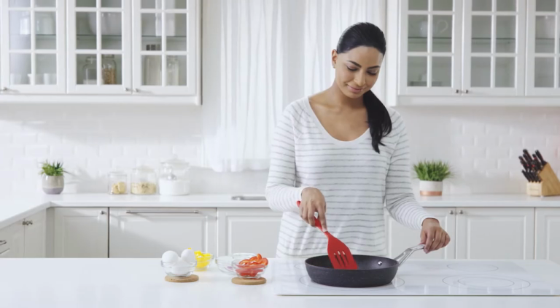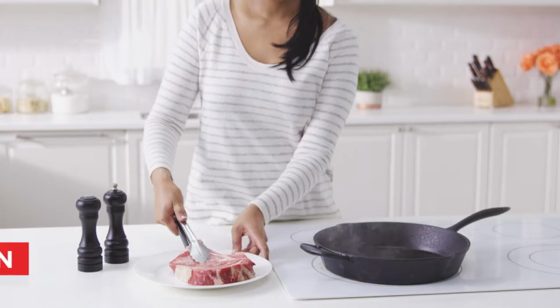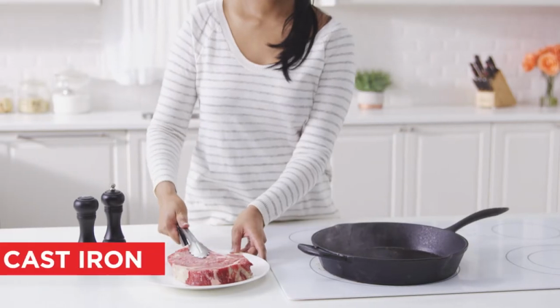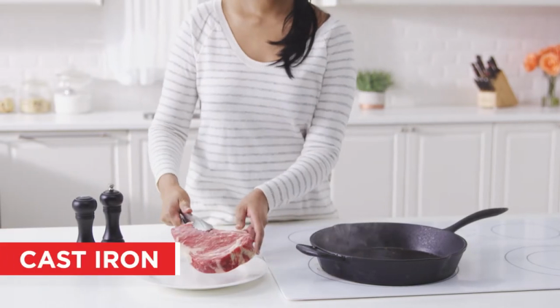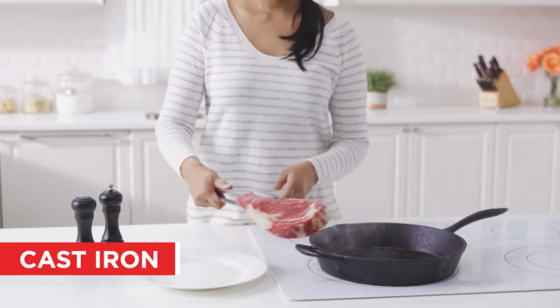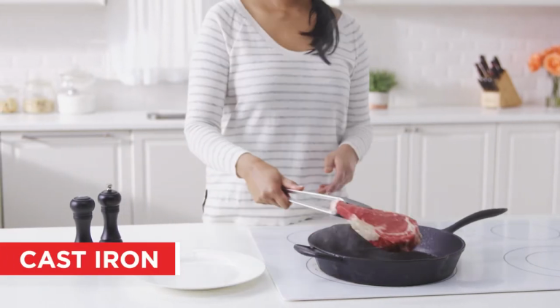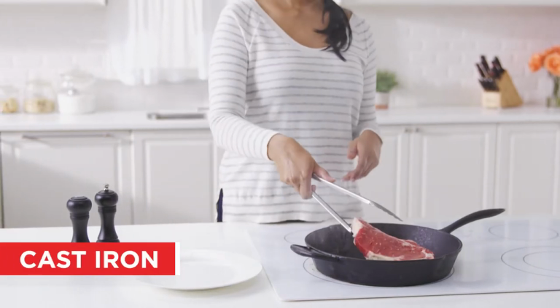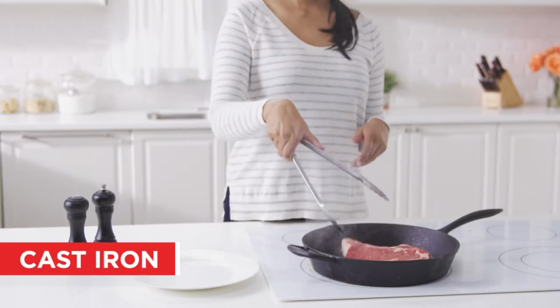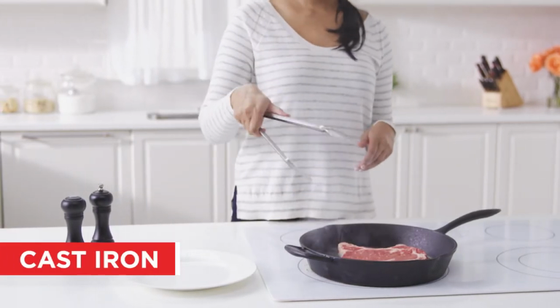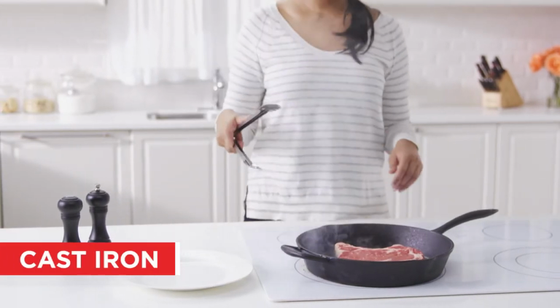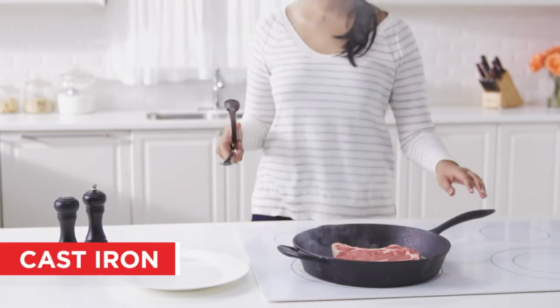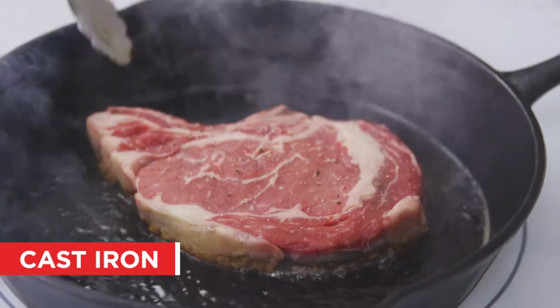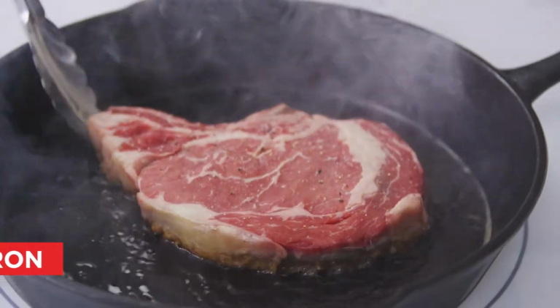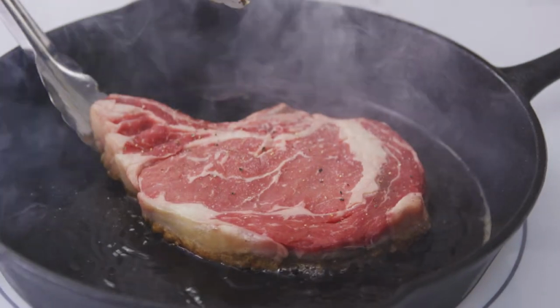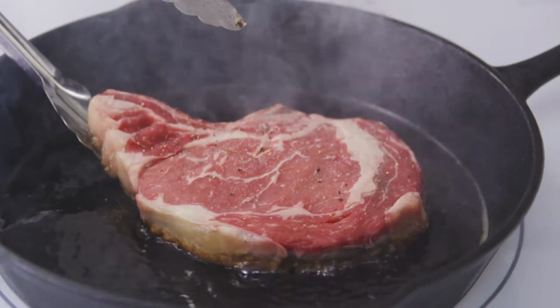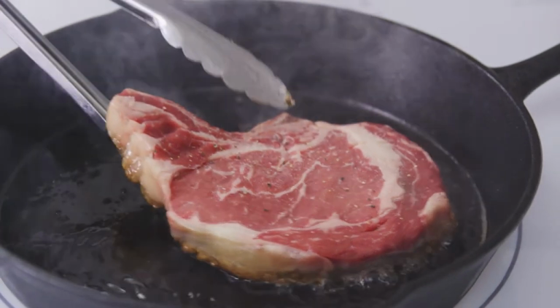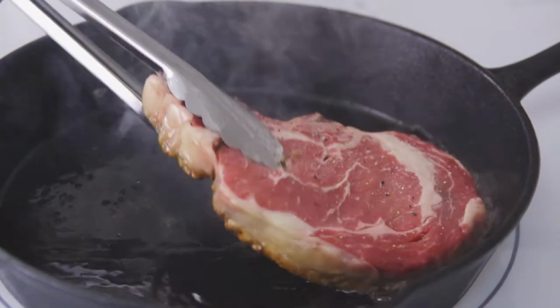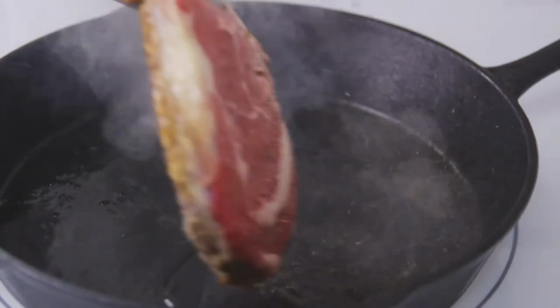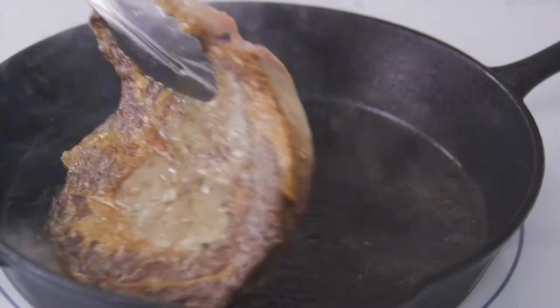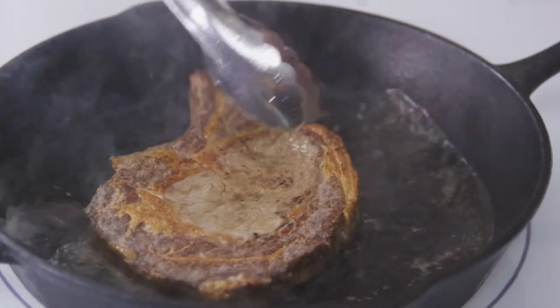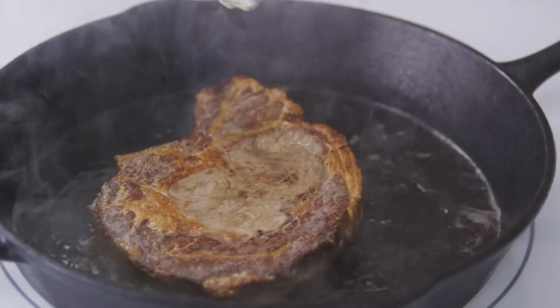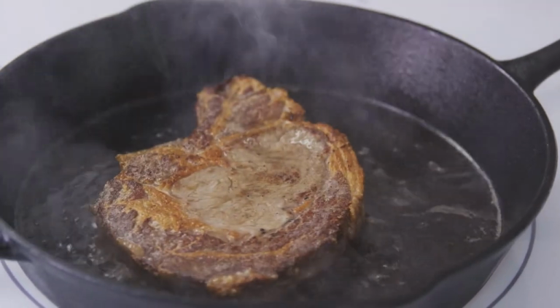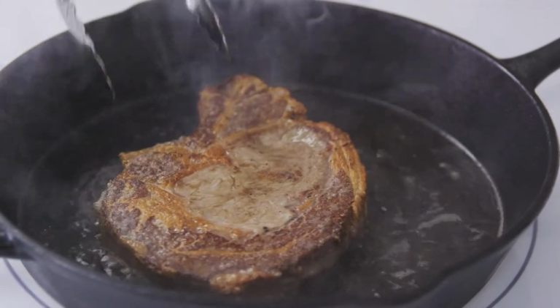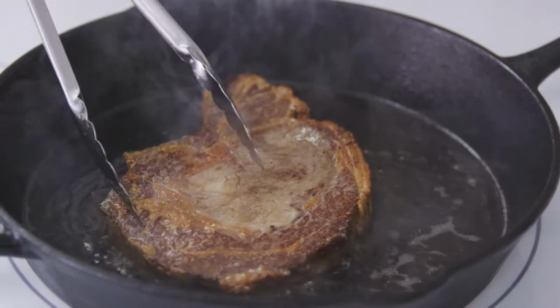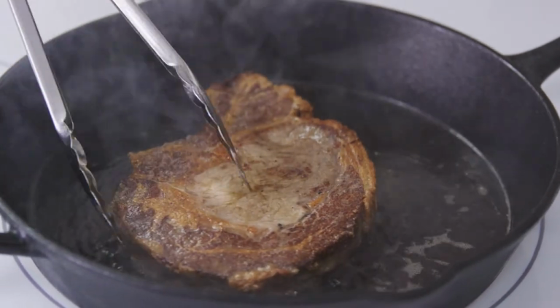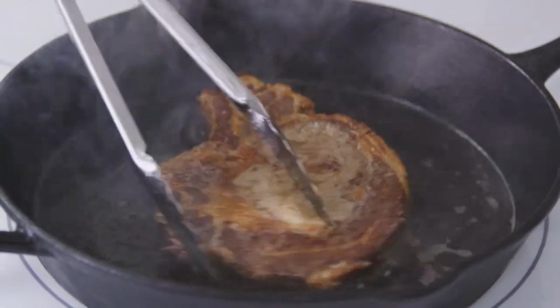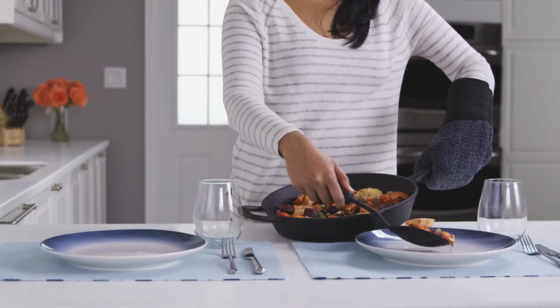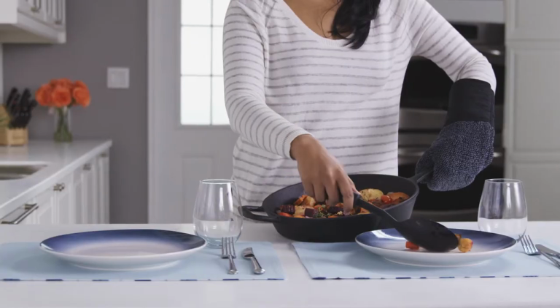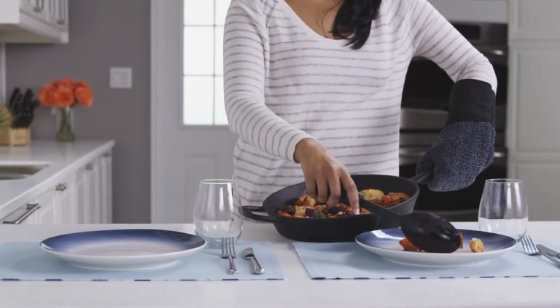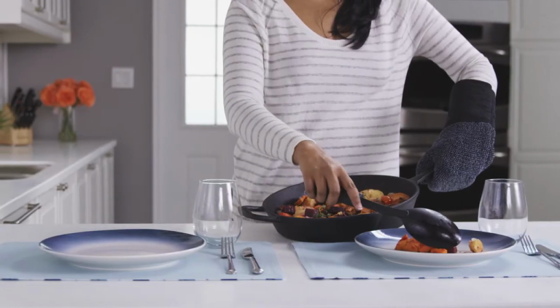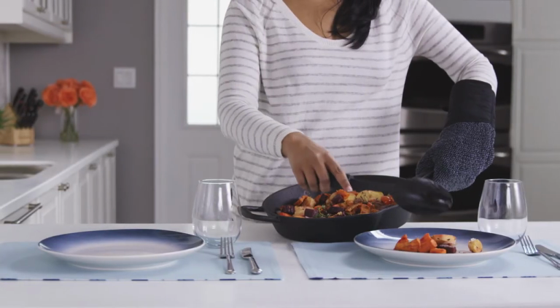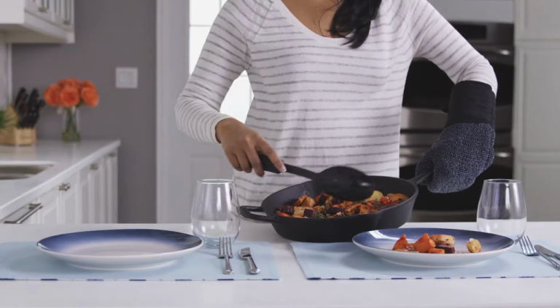Cast iron pans are durable, with high heat retention, and made without chemicals. If you choose one with a seasoned interior, it also has non-stick properties.